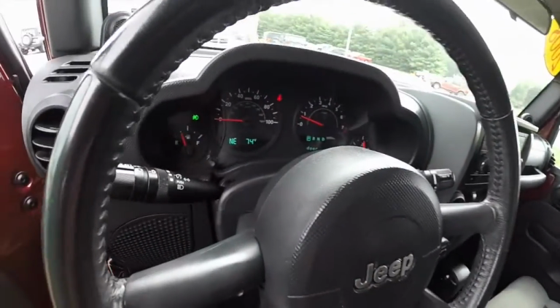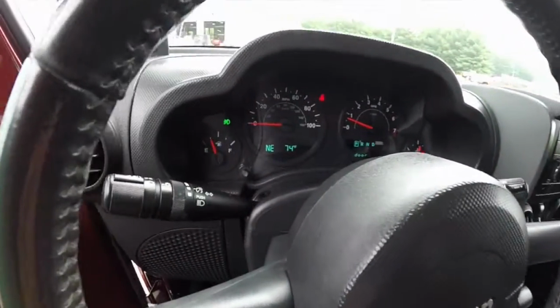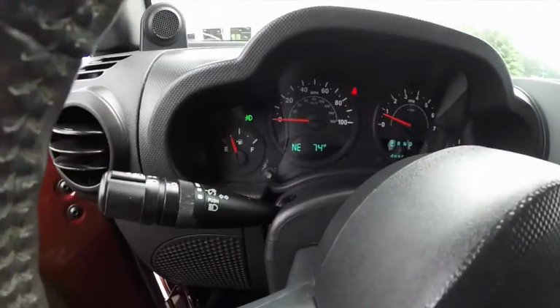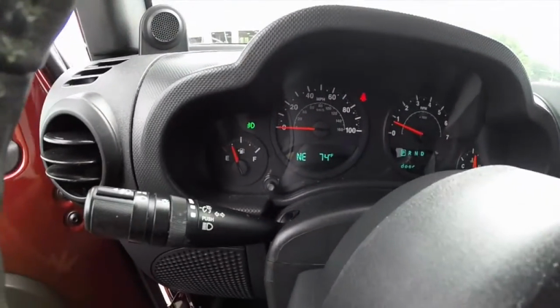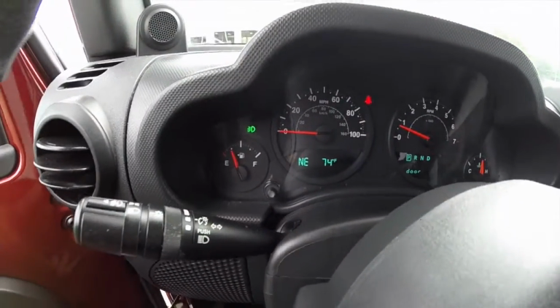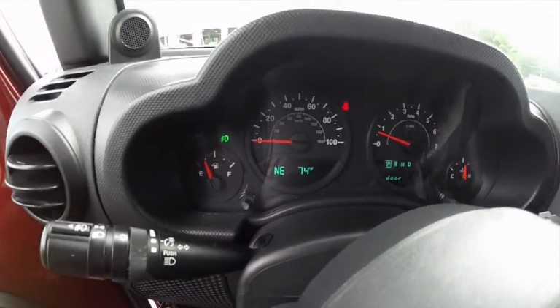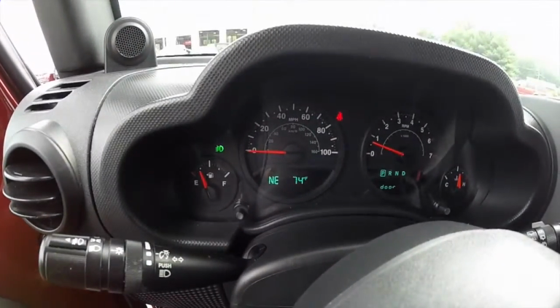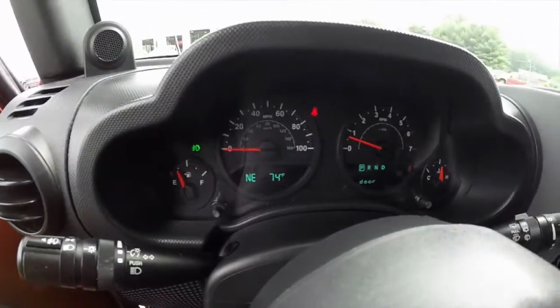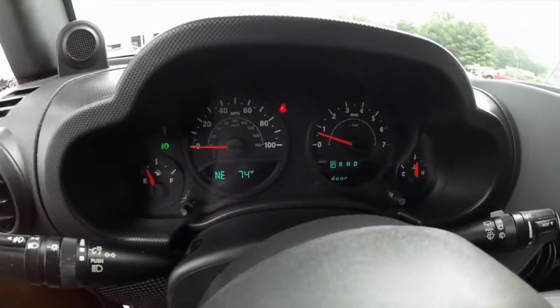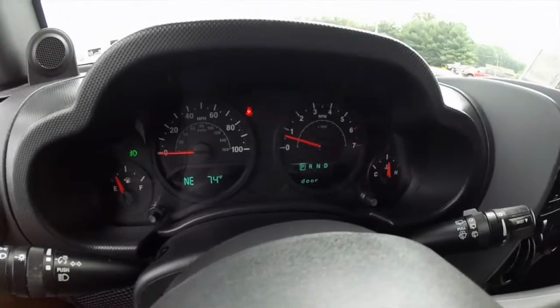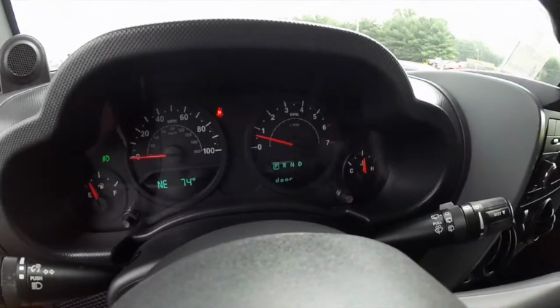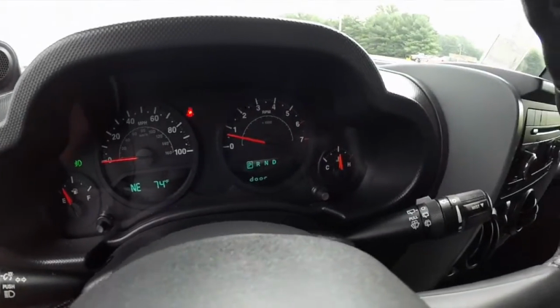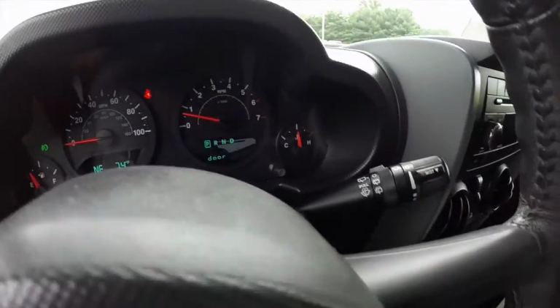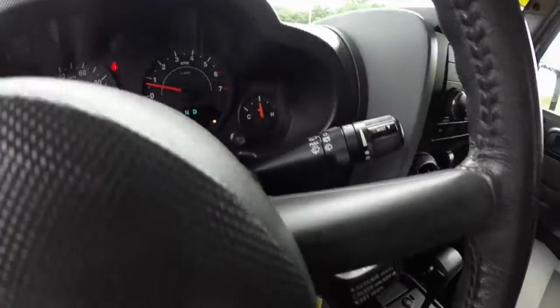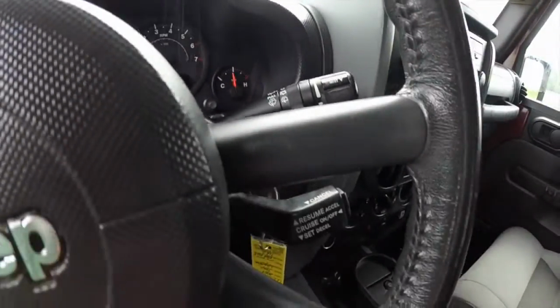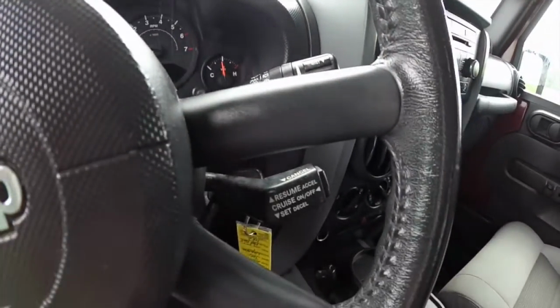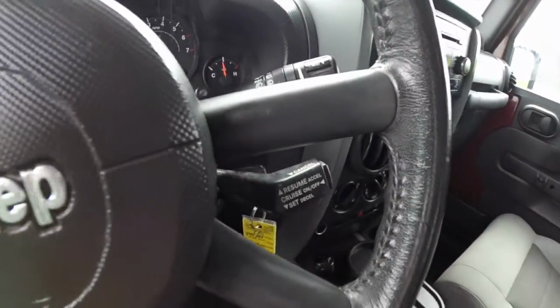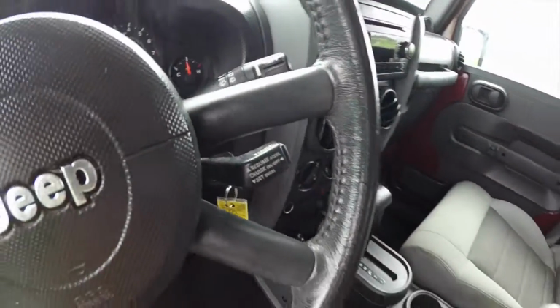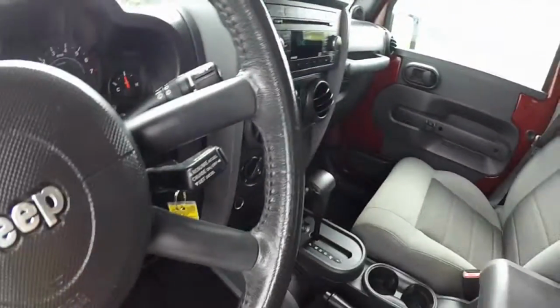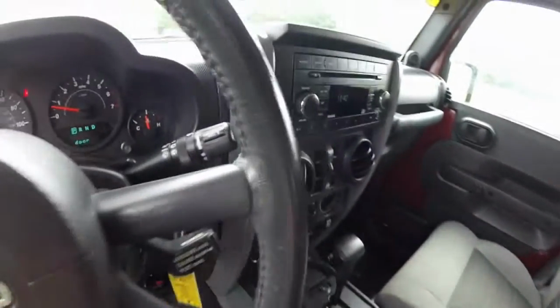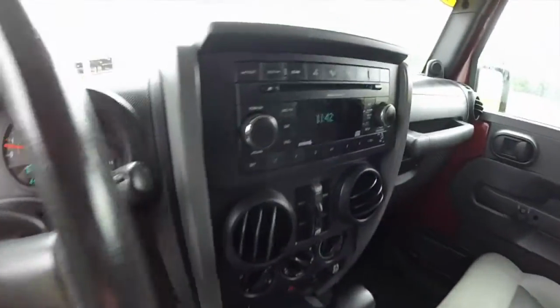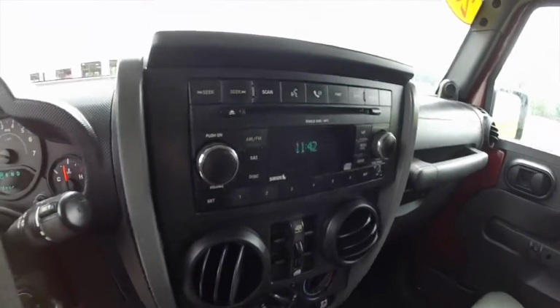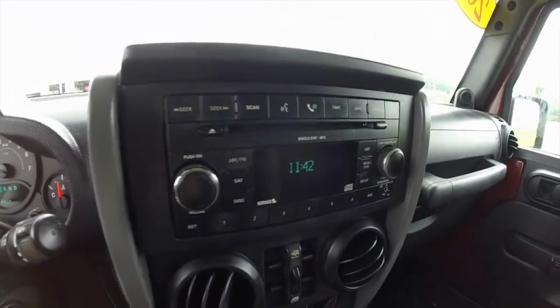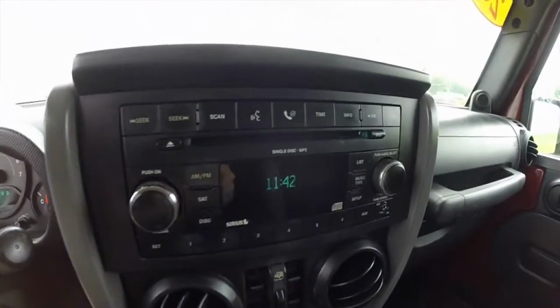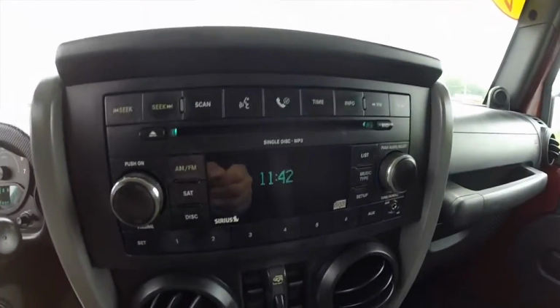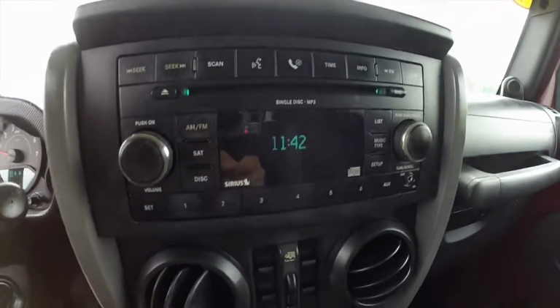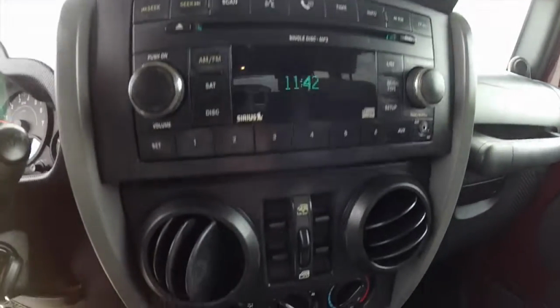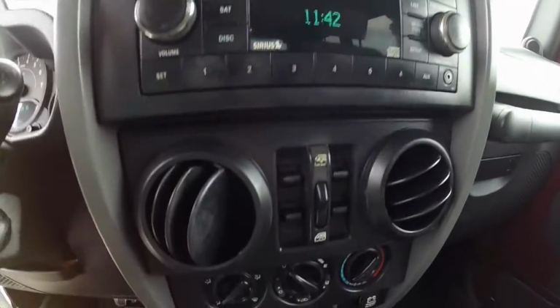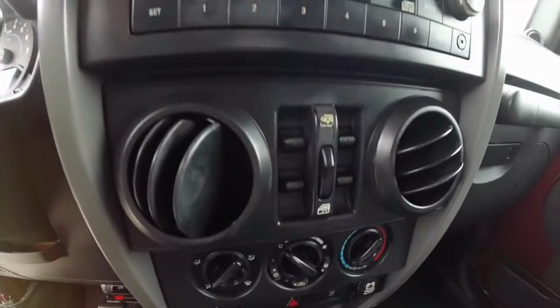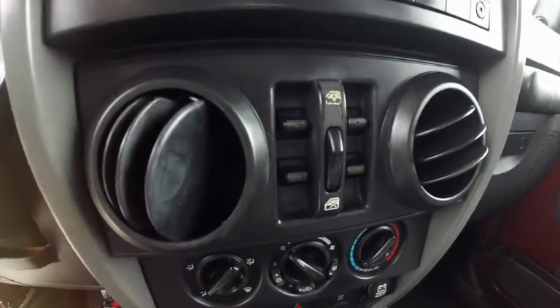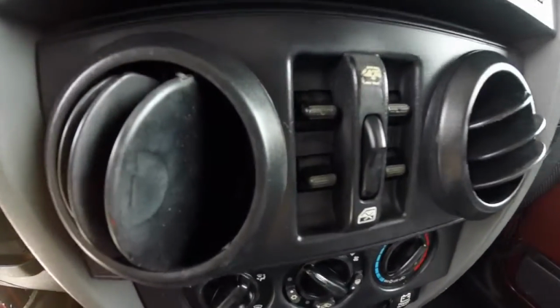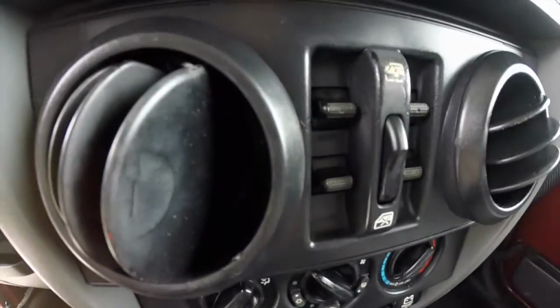This vehicle does have the trip computer and the outside temperature display, cruise control, a leather-wrapped steering wheel, and an AM/FM single disc CD player. The power window switches are also located on the dash.